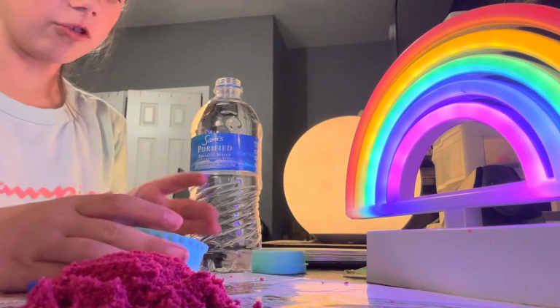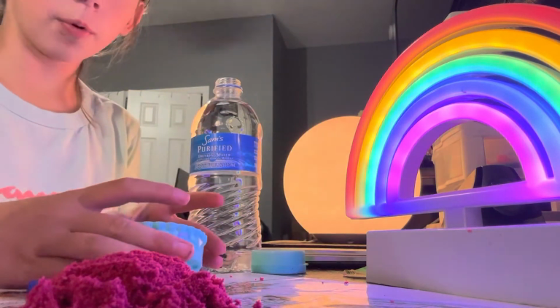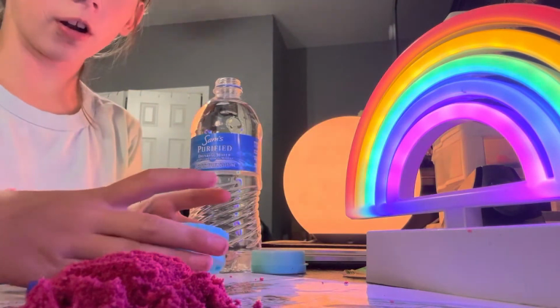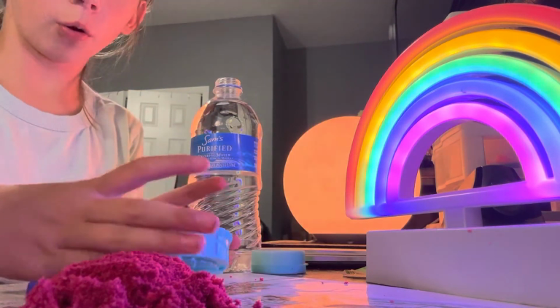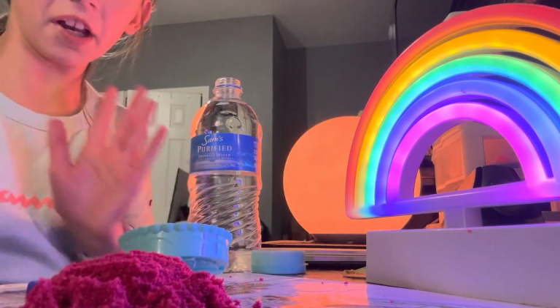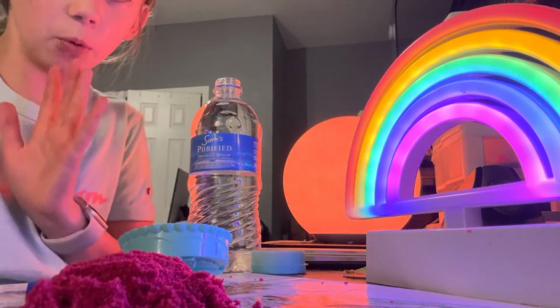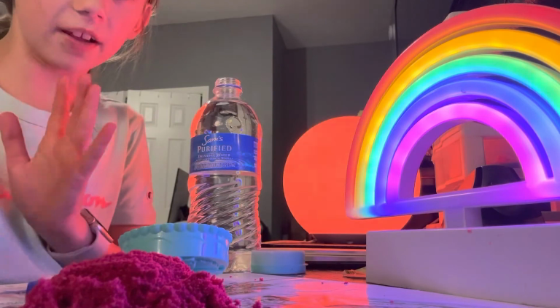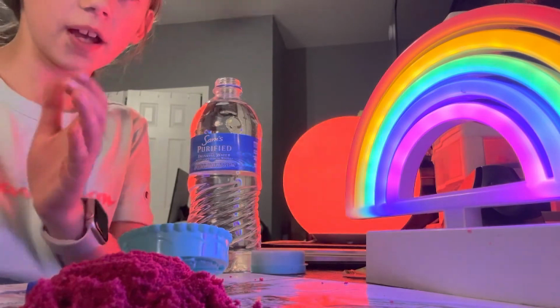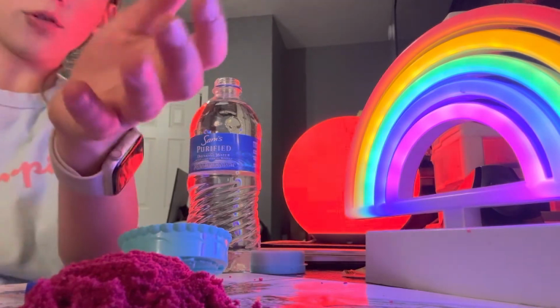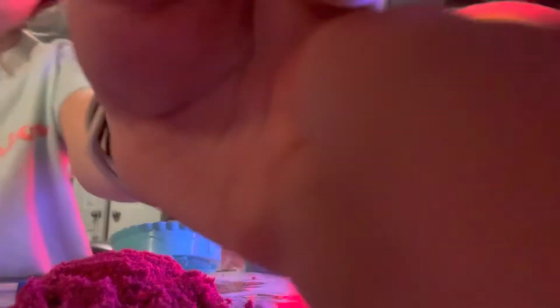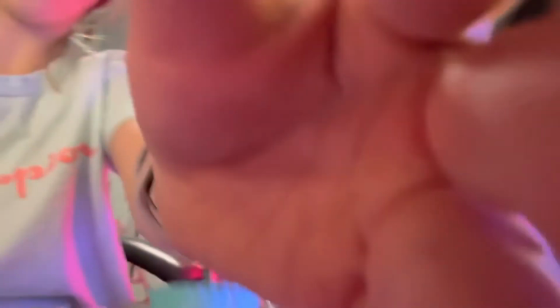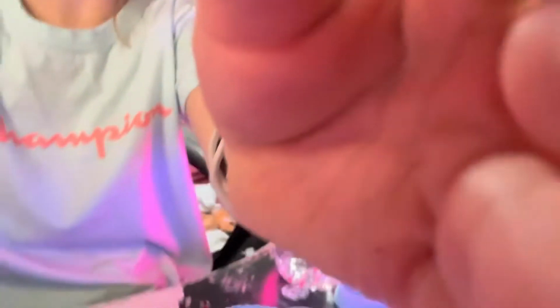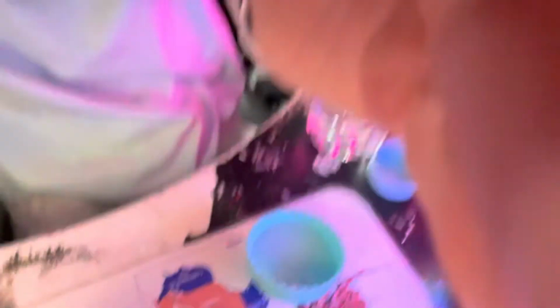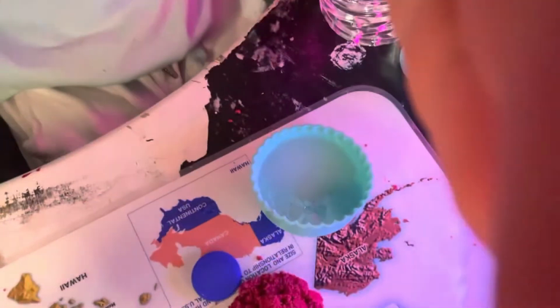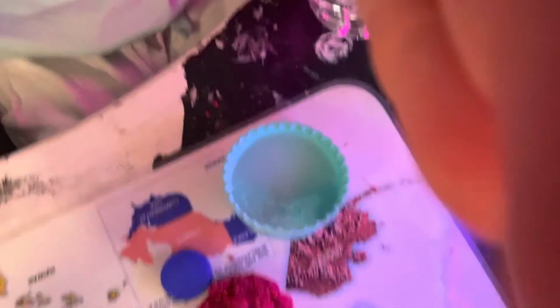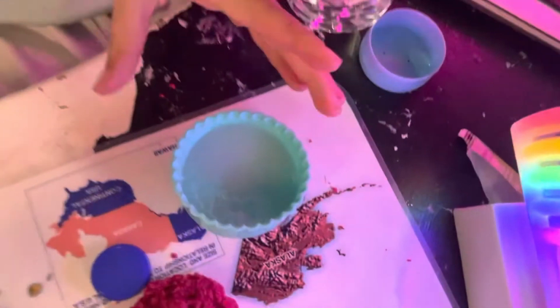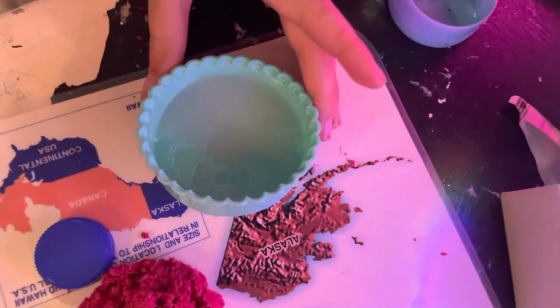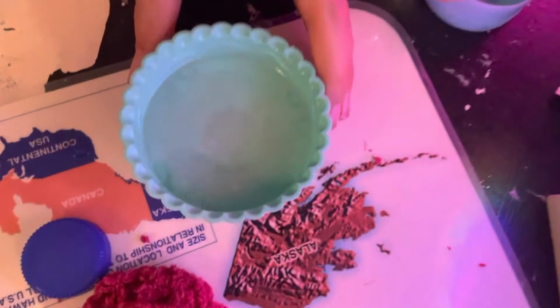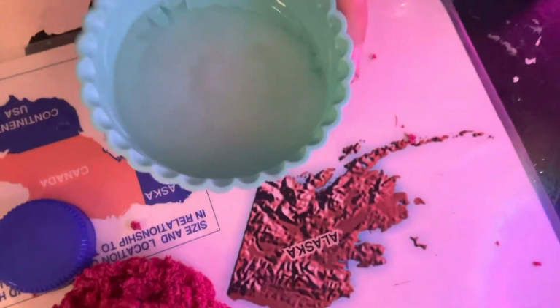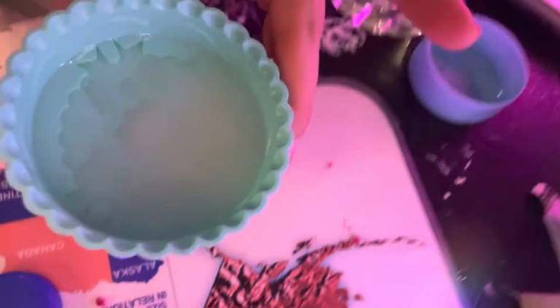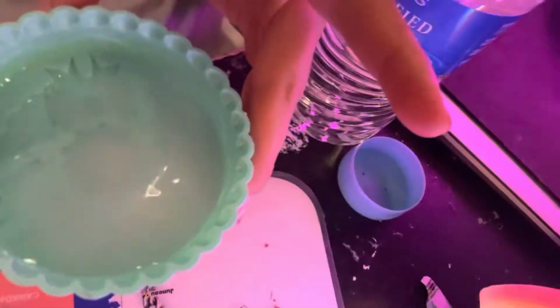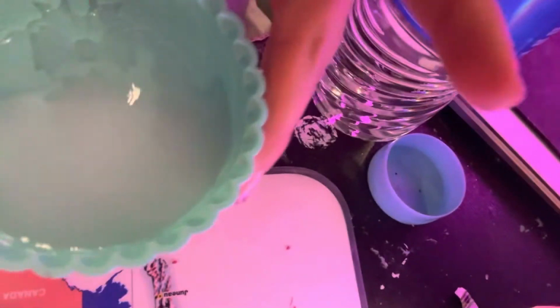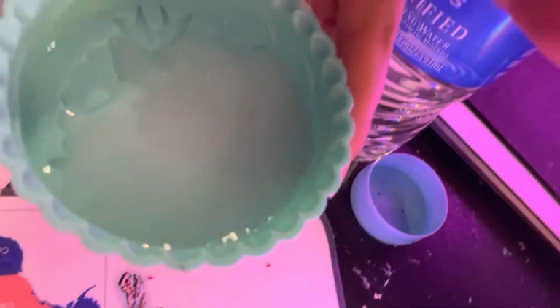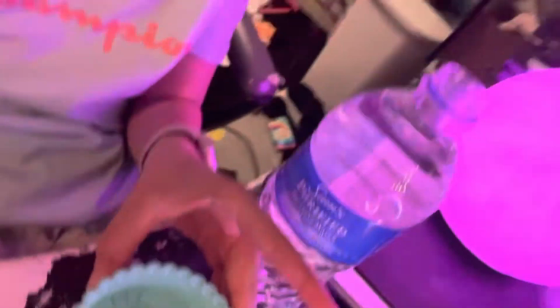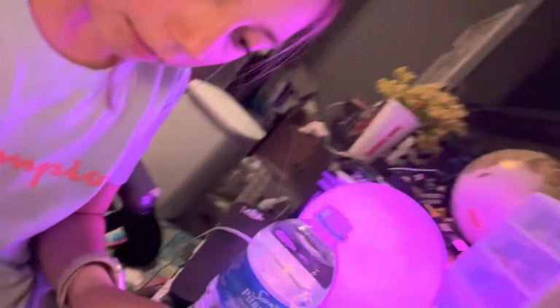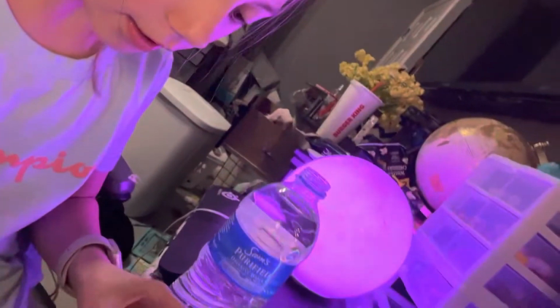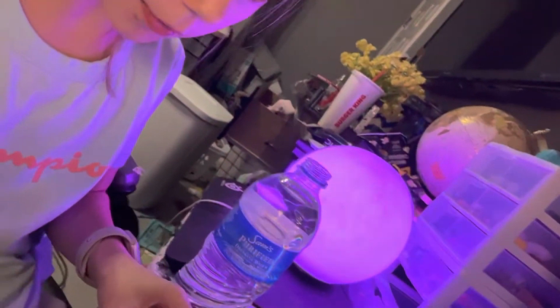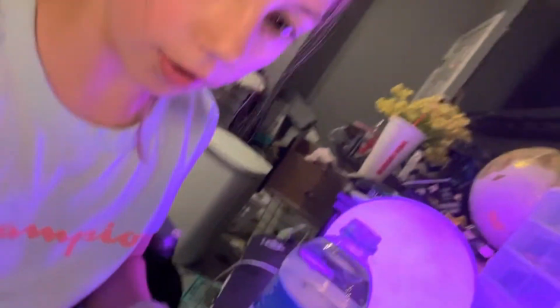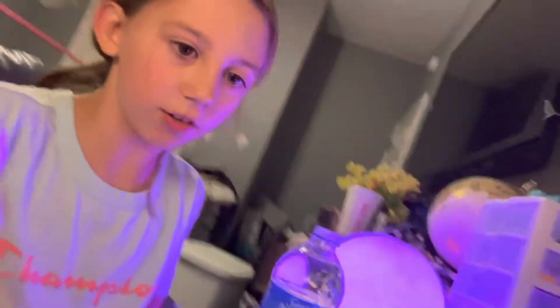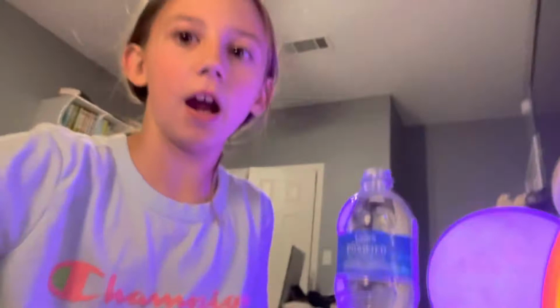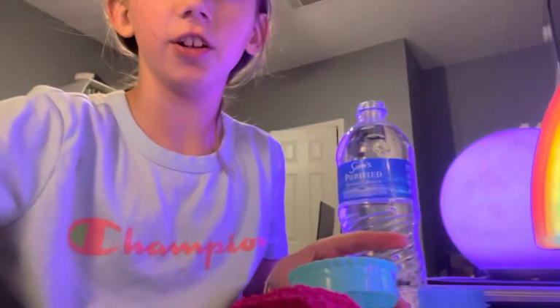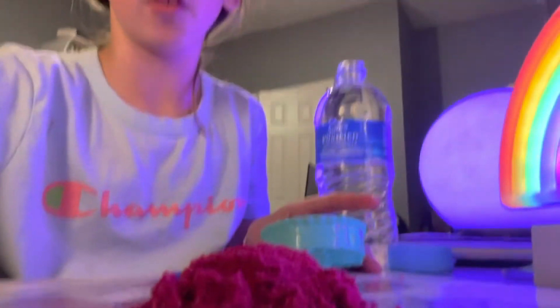I just put water in the bowl — I didn't do anything to it. I only added perfume to the water. Look at it — it turned foggy already, and I didn't even mix it or anything. It just magically turned foggy.